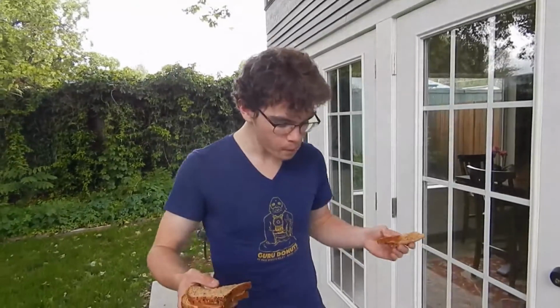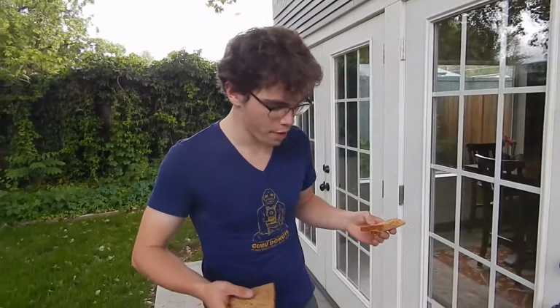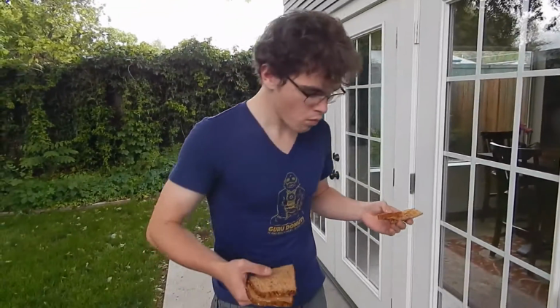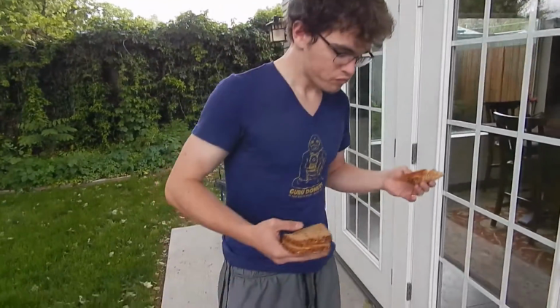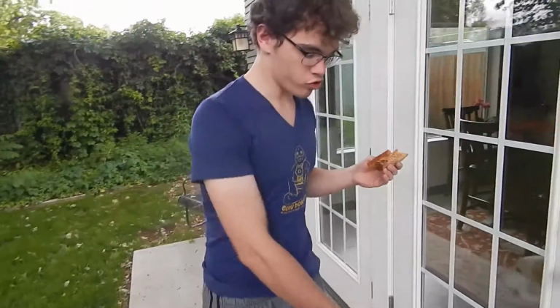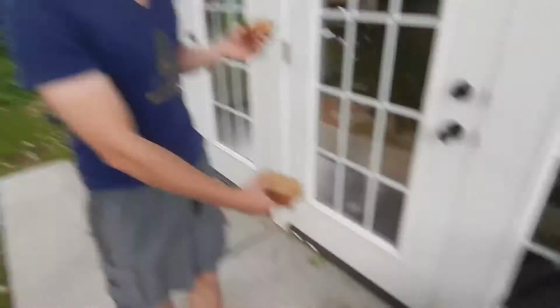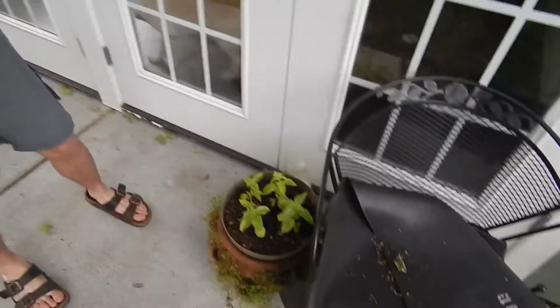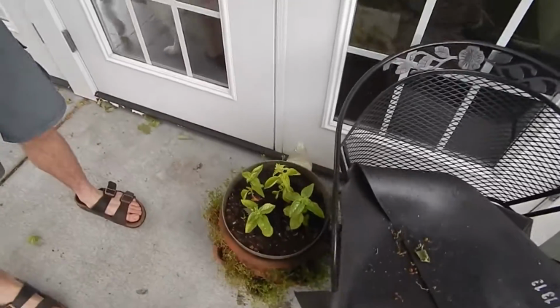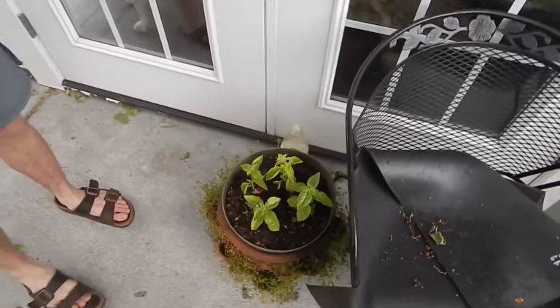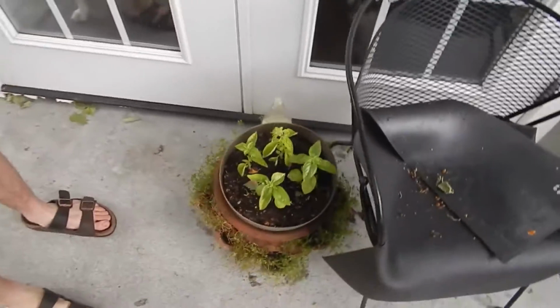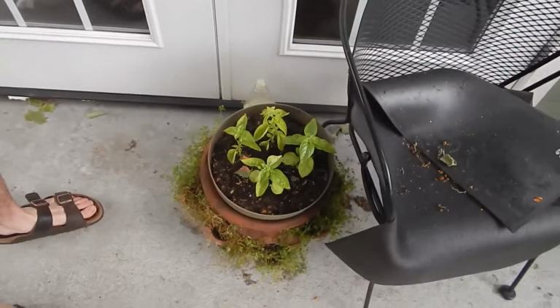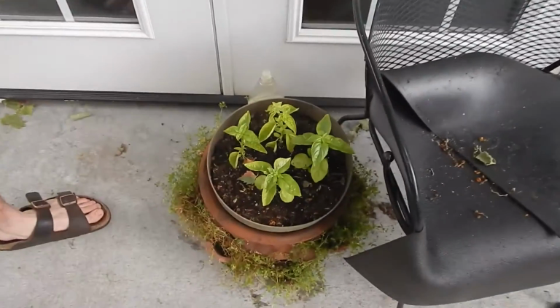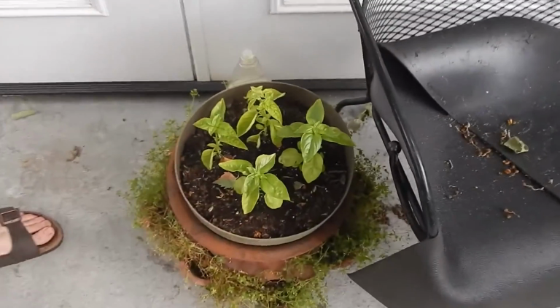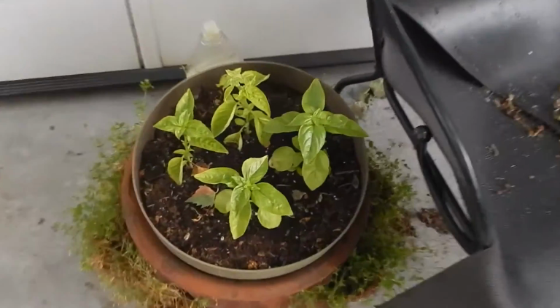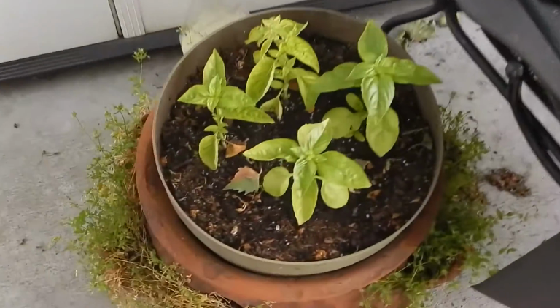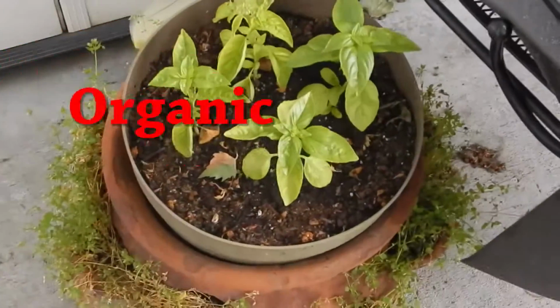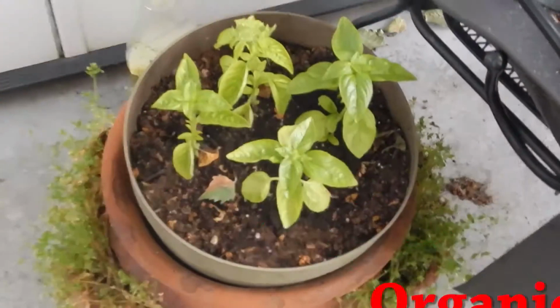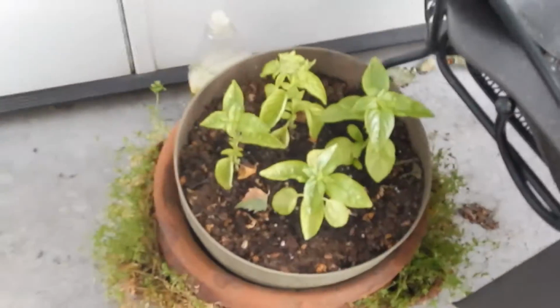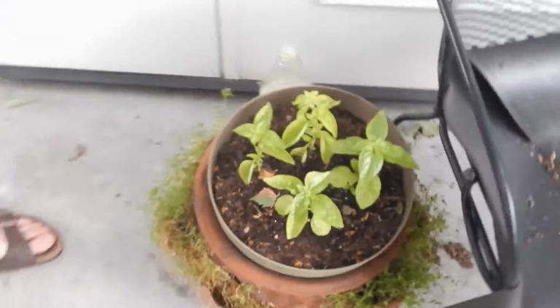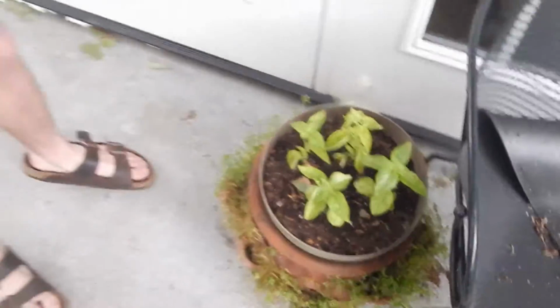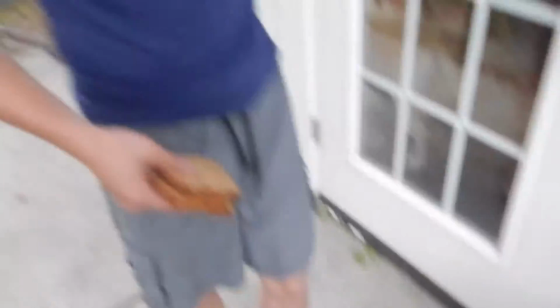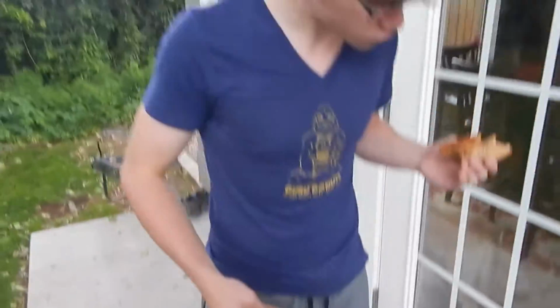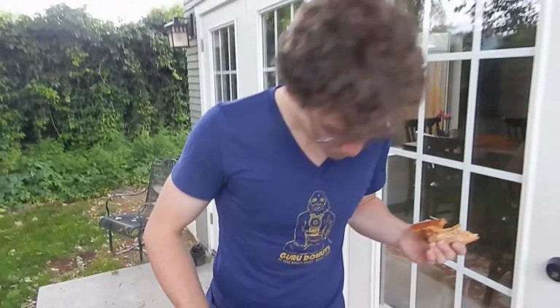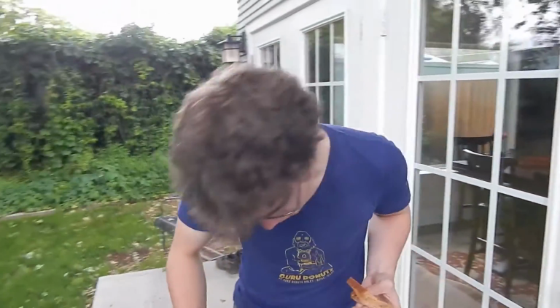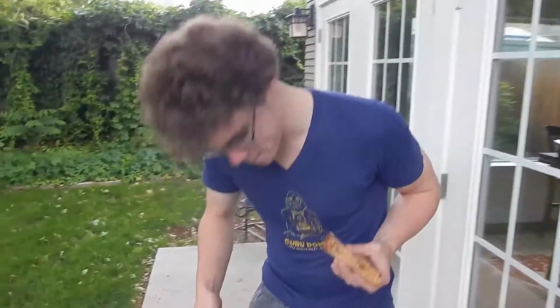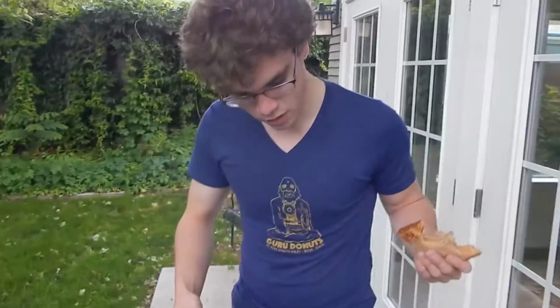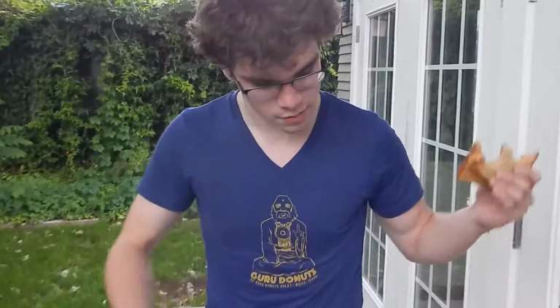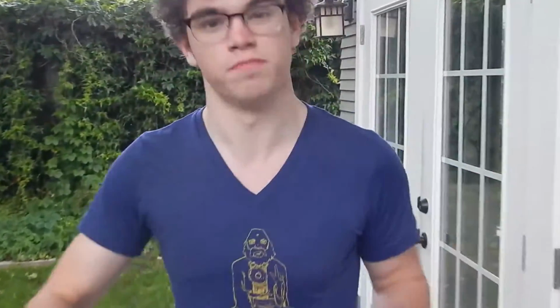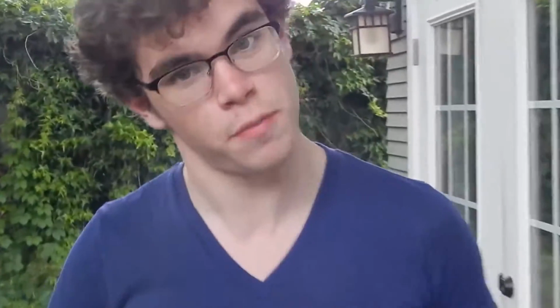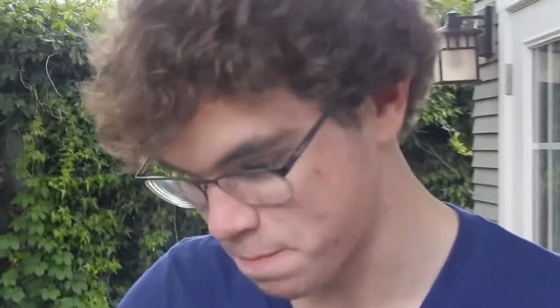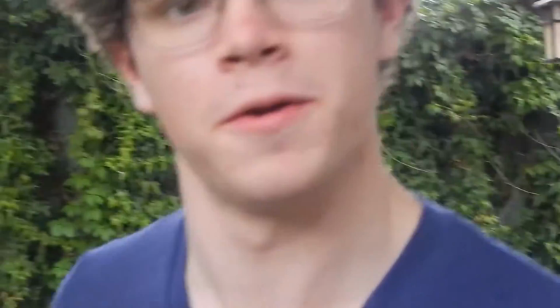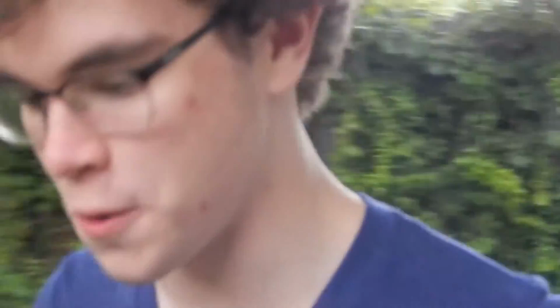This is some basil I've been growing. It's organic from Peaceful Belly Farm and I'm going to plan on making some pesto pasta later in the year.